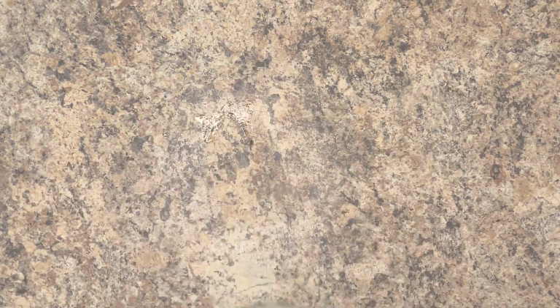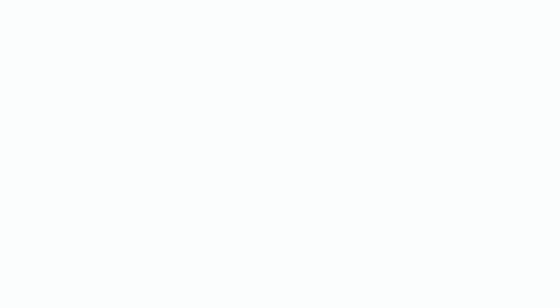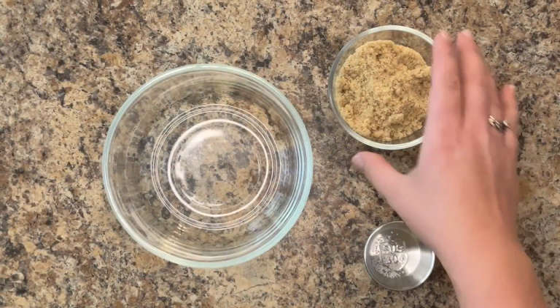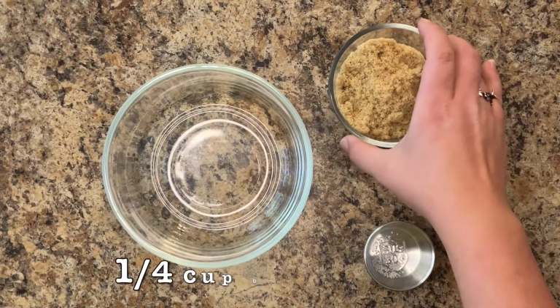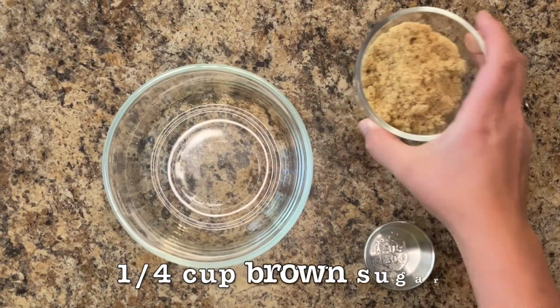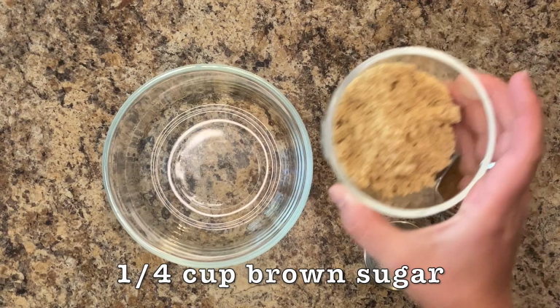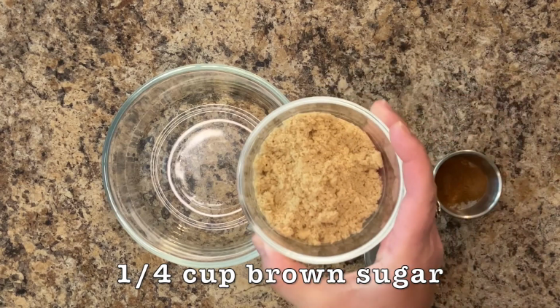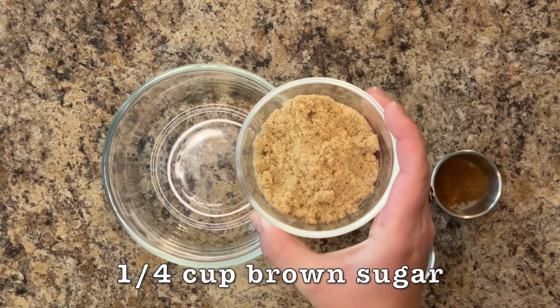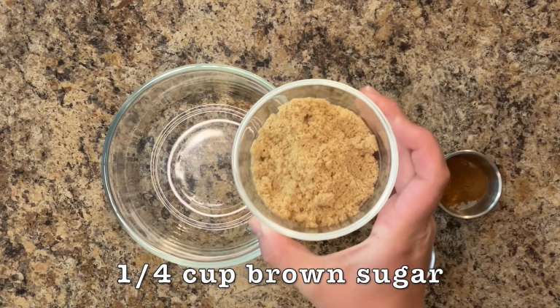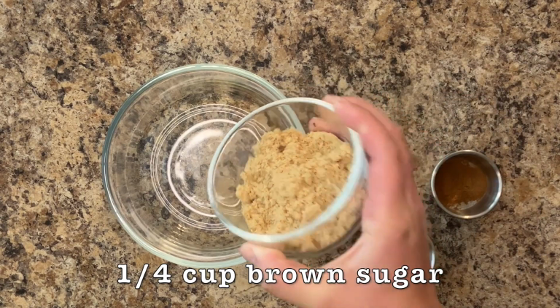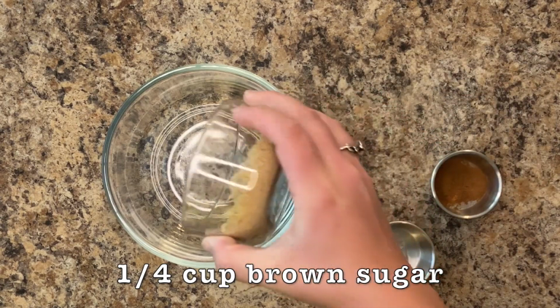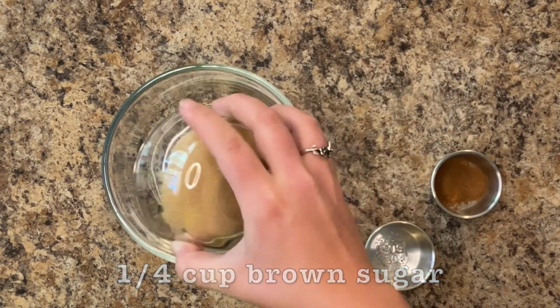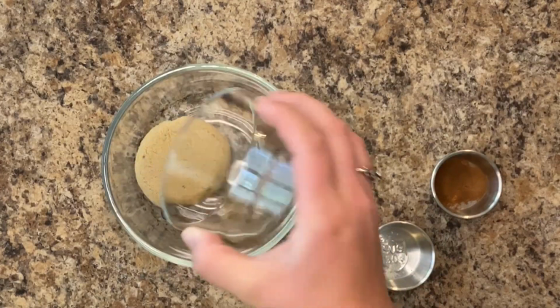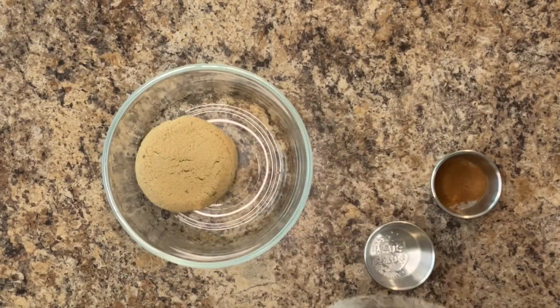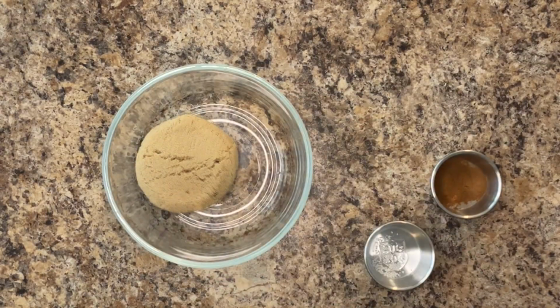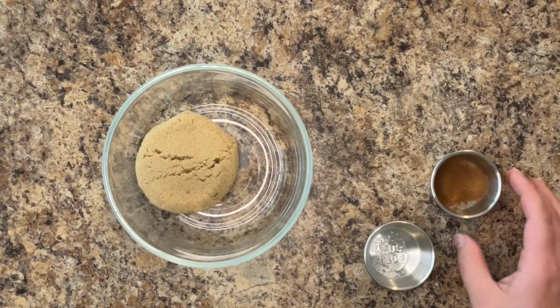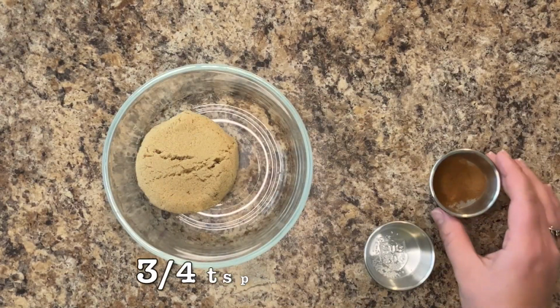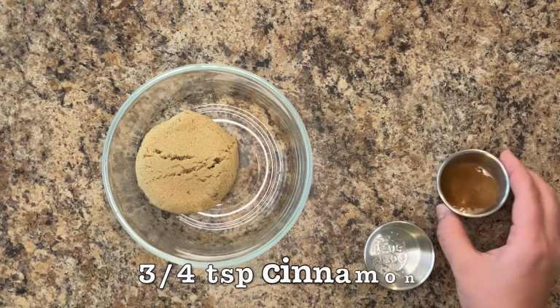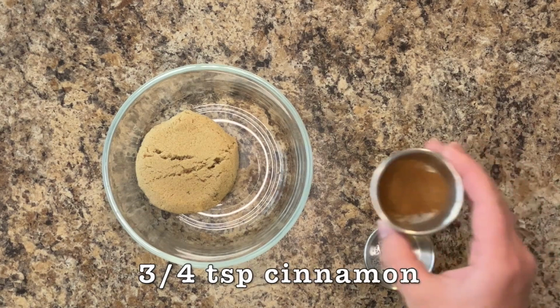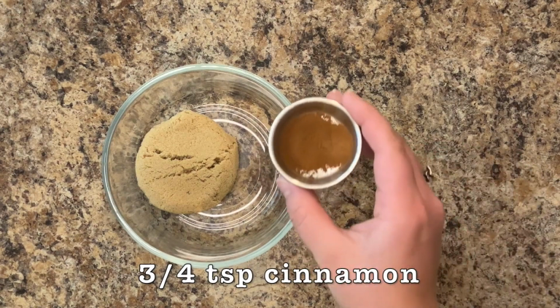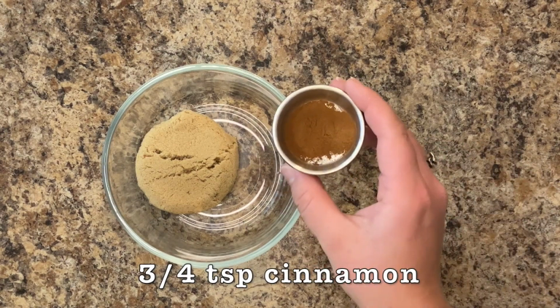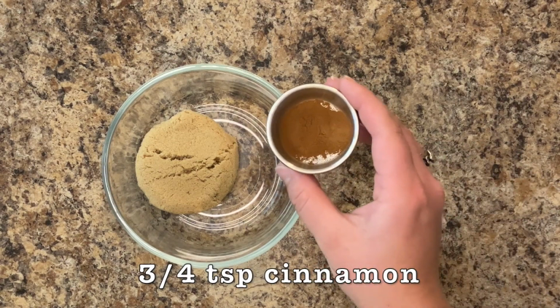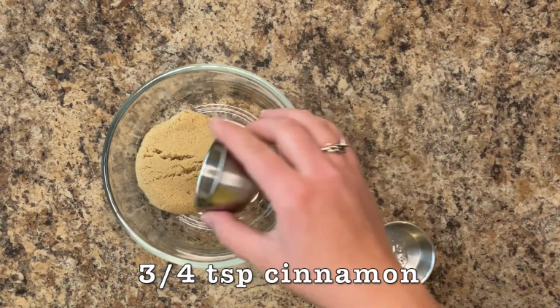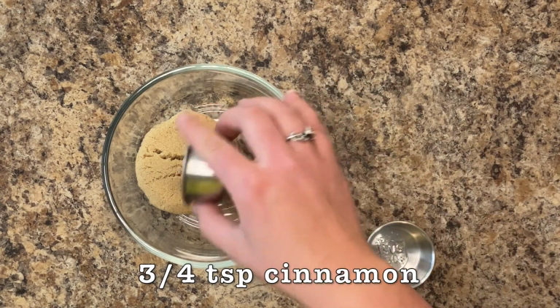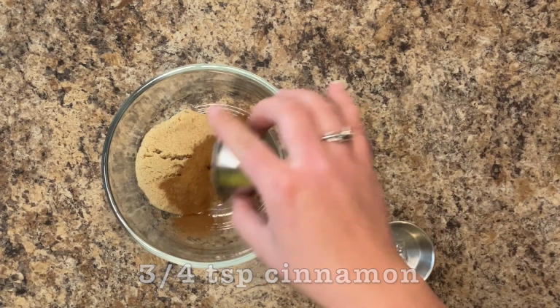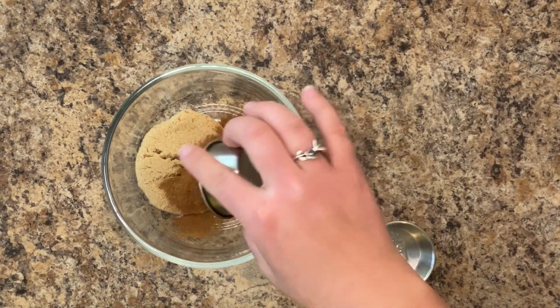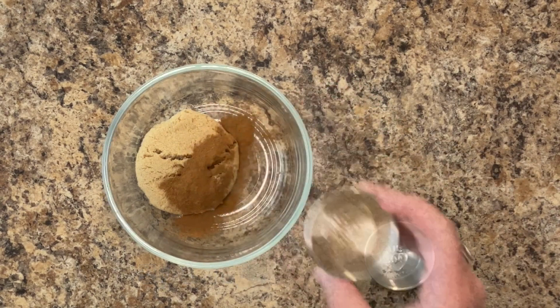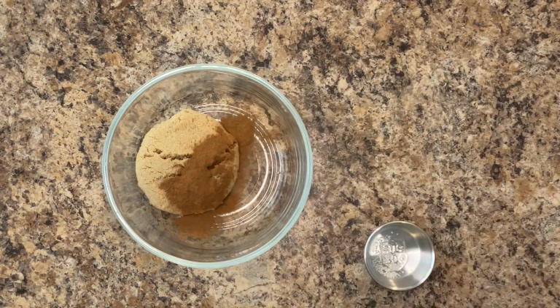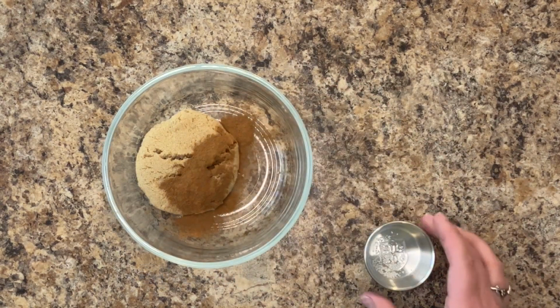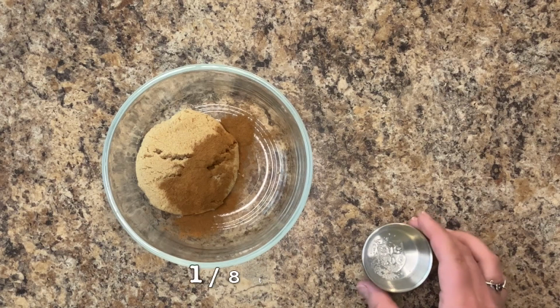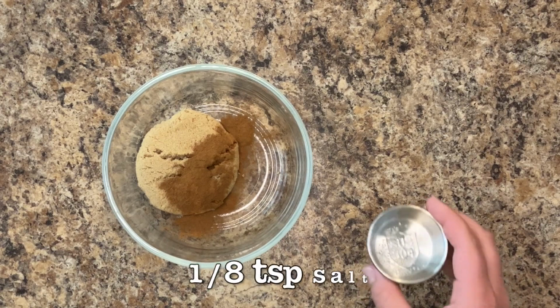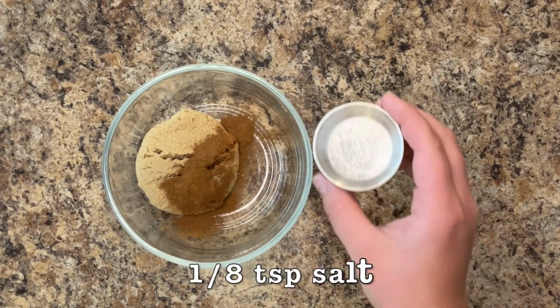In a separate small bowl, whisk a quarter cup of brown sugar with three quarters teaspoon of cinnamon and one-eighth teaspoon of salt.